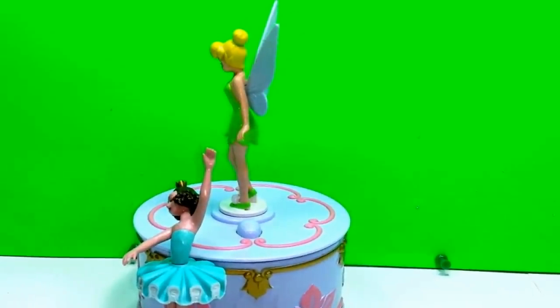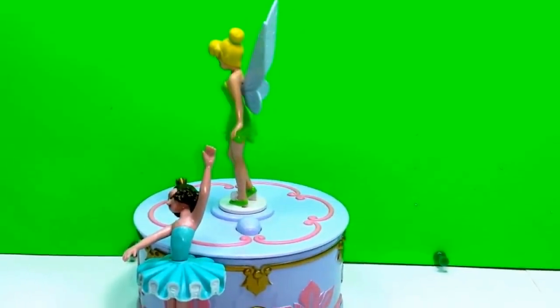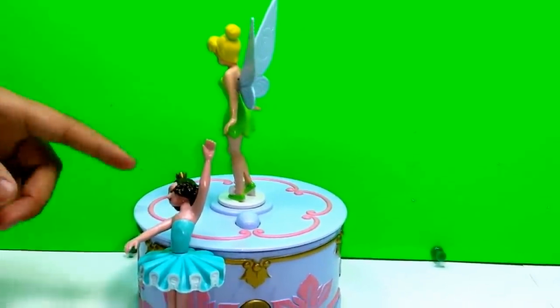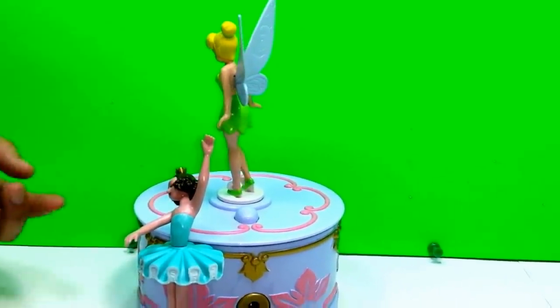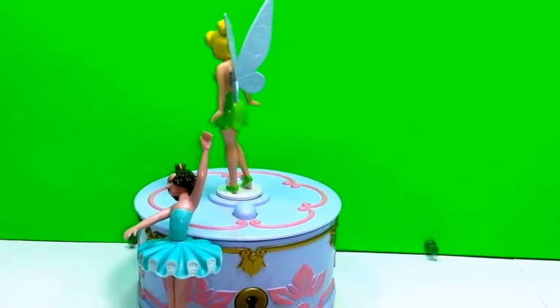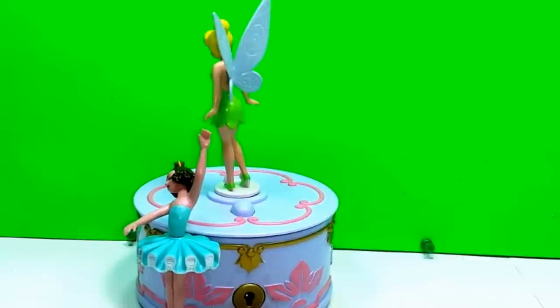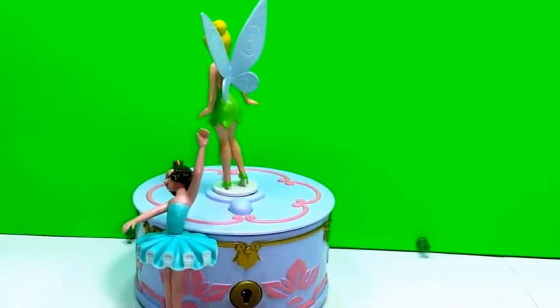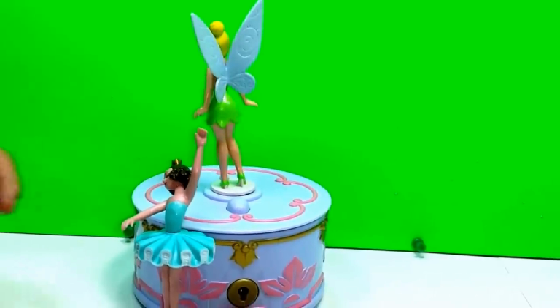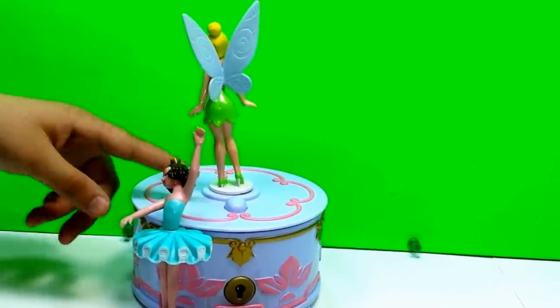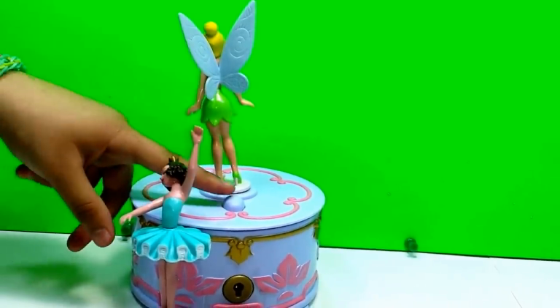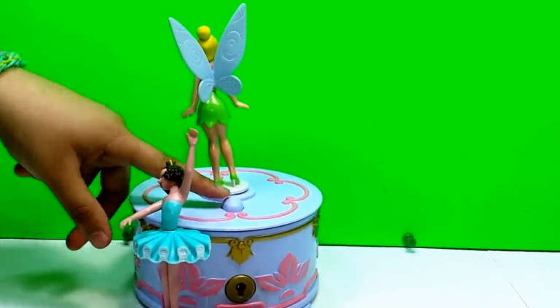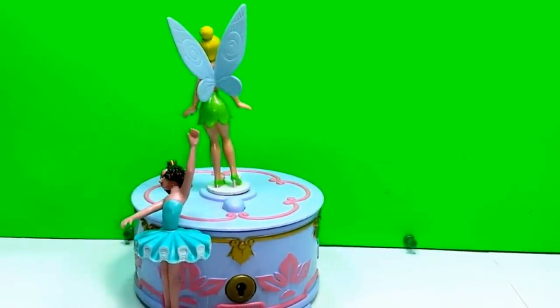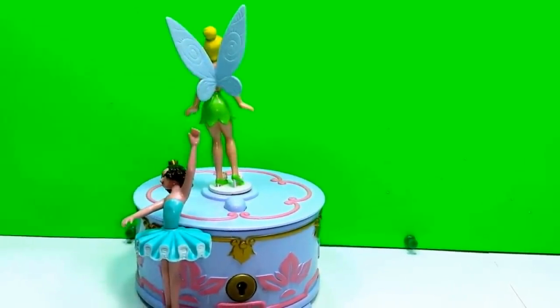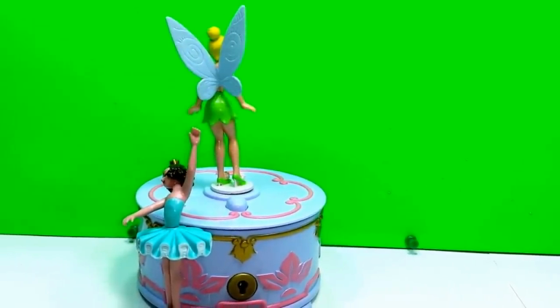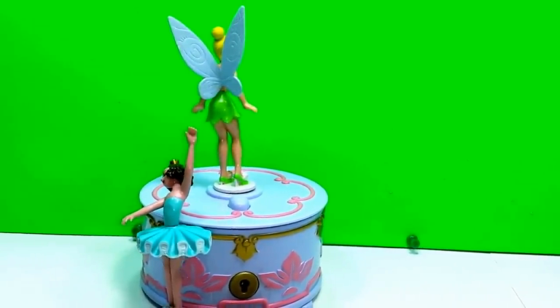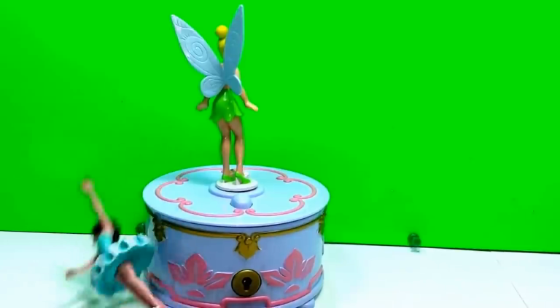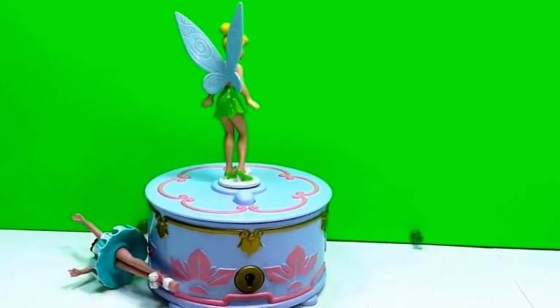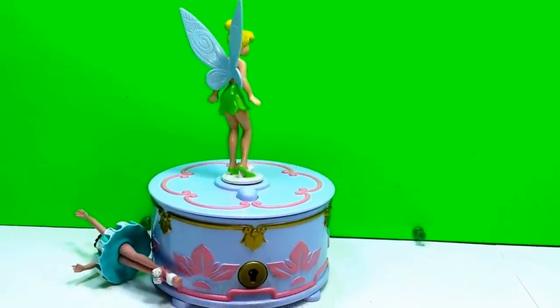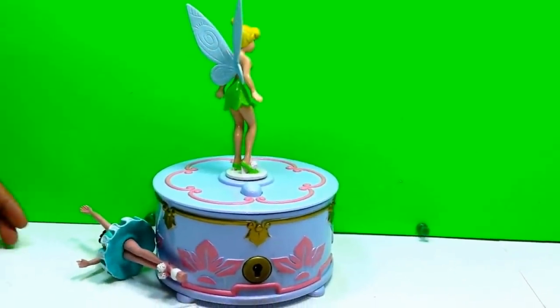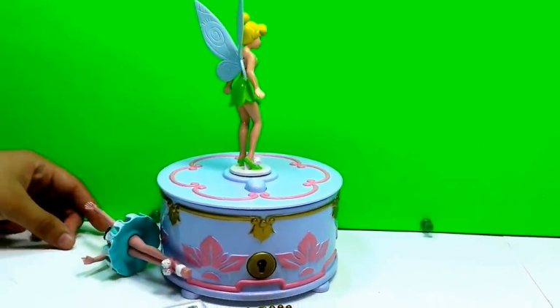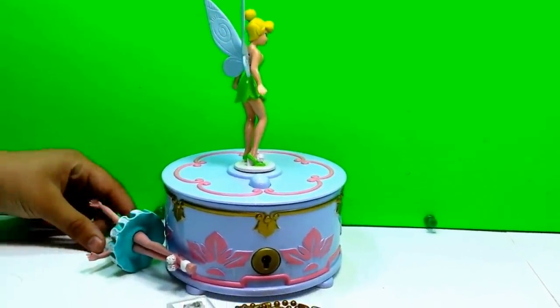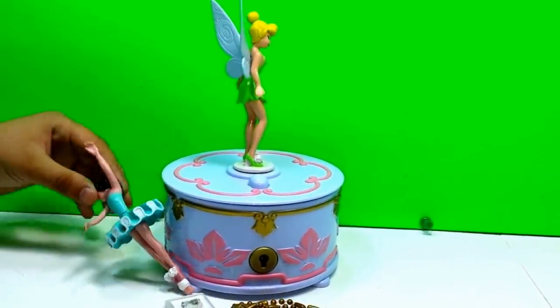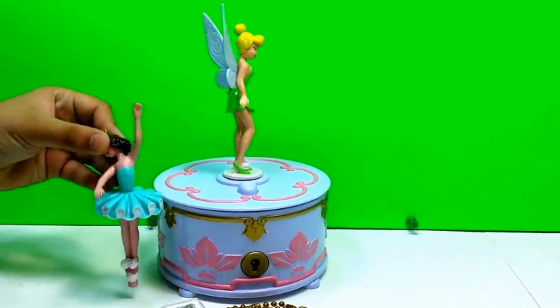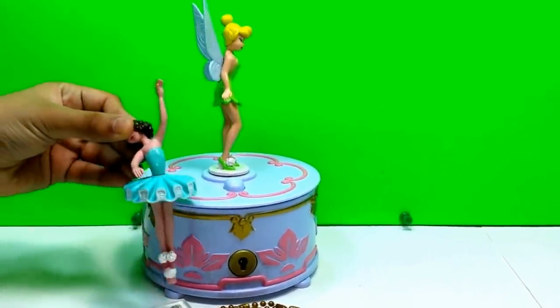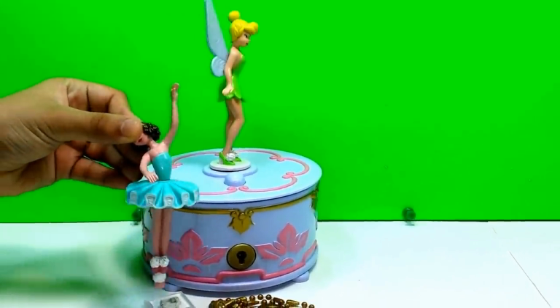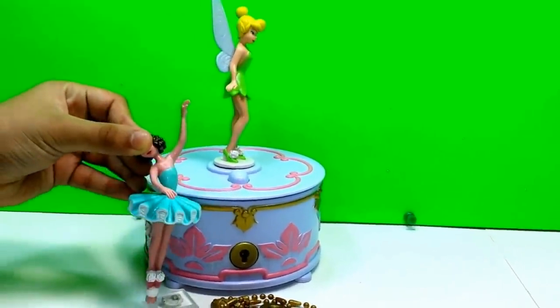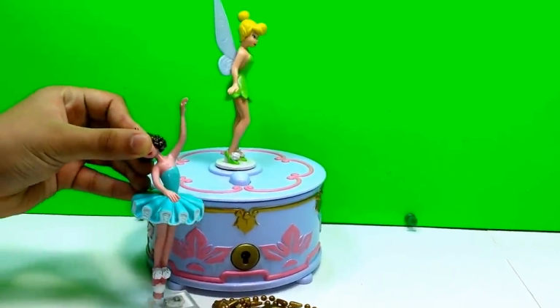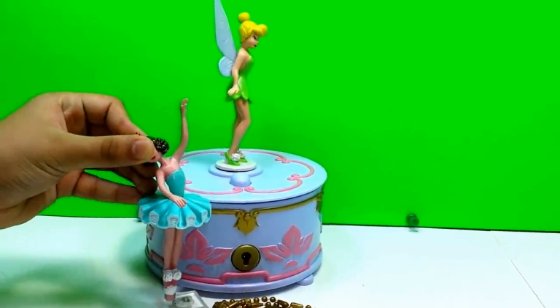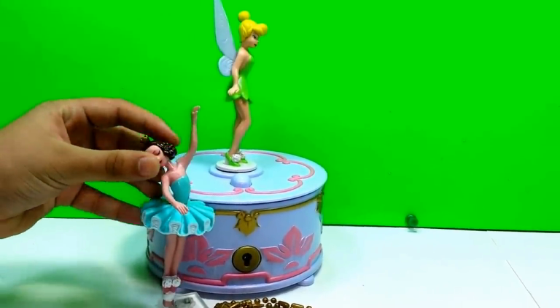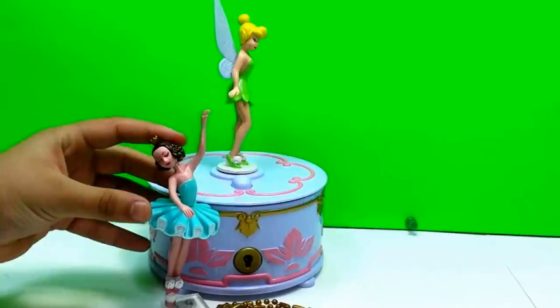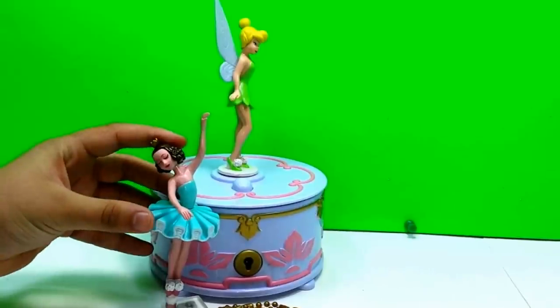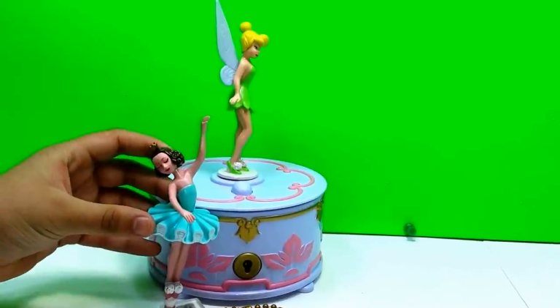So this is the music play box. You can get this at Toys R Us. Thanks for watching, and please subscribe to my channel UZ, and stay tuned for a lot more of Tinkerbell. Bye.